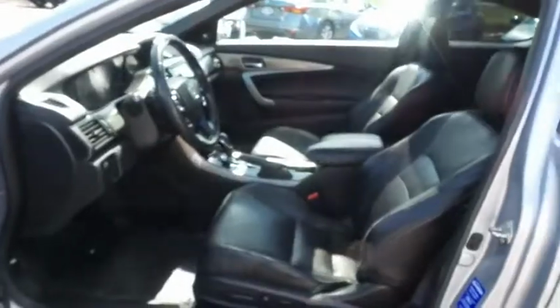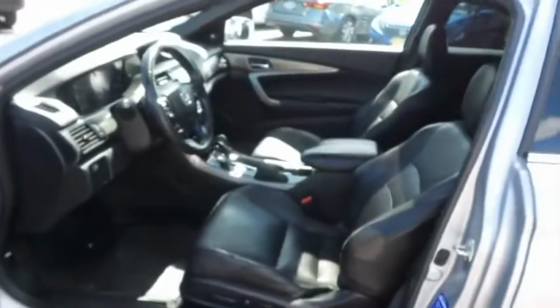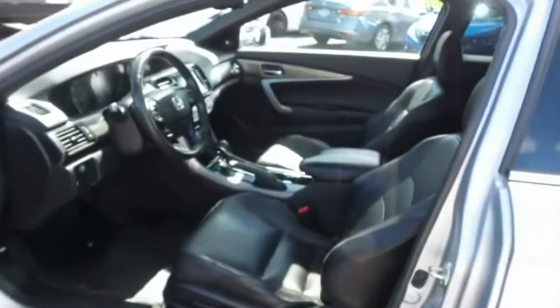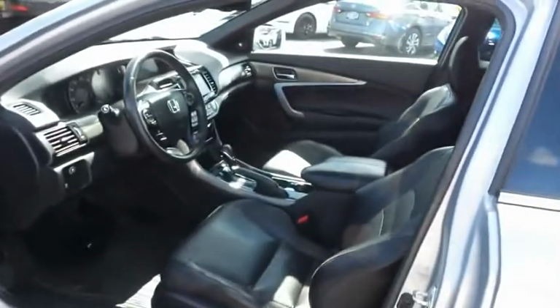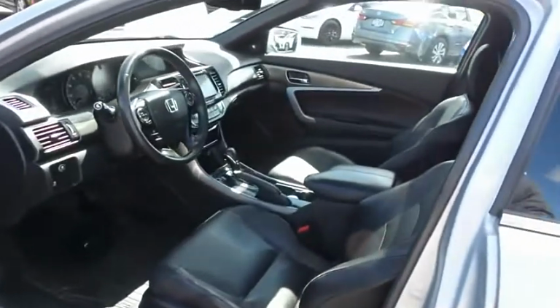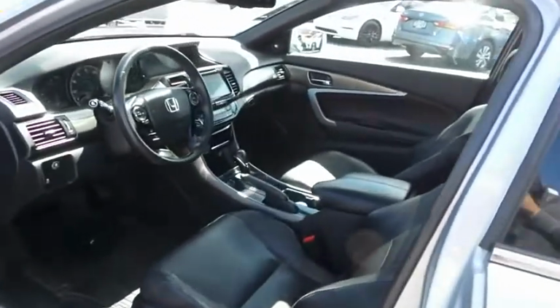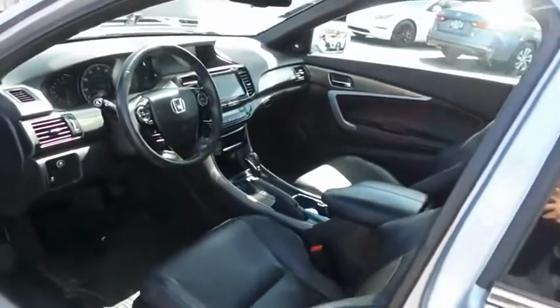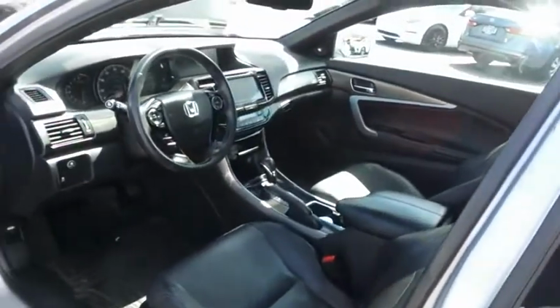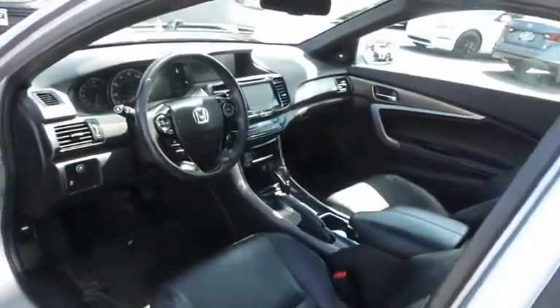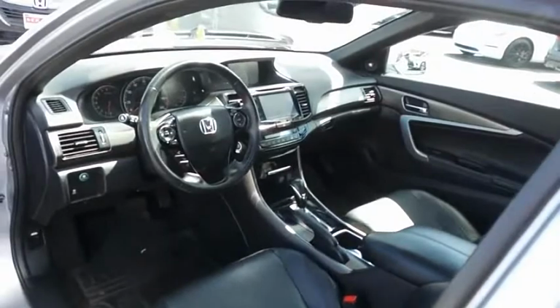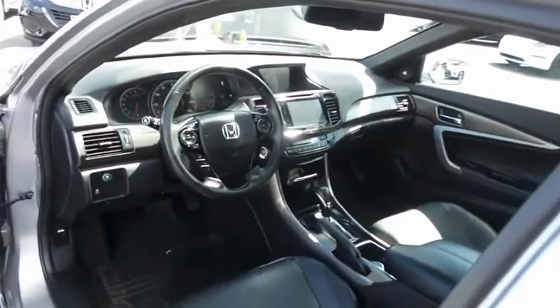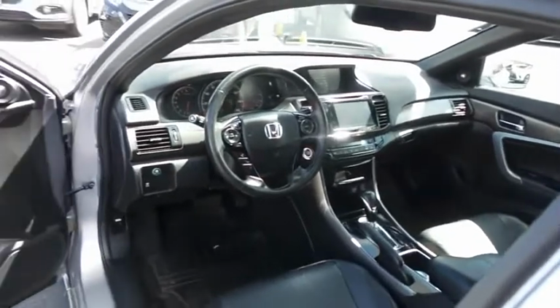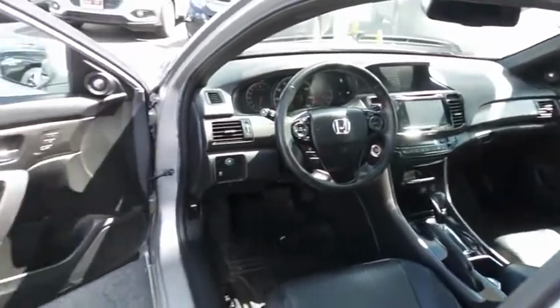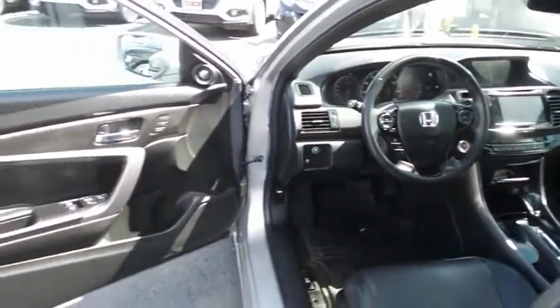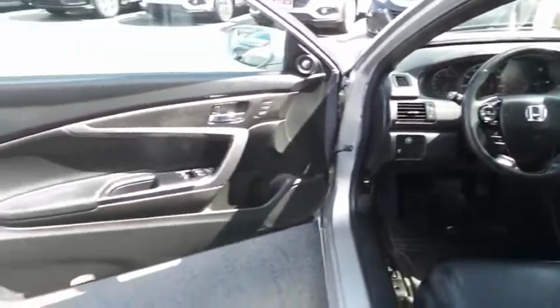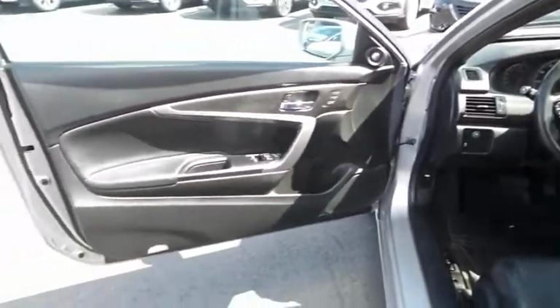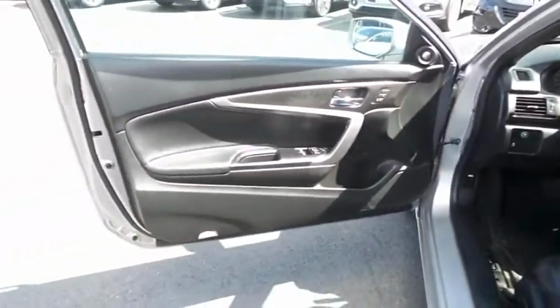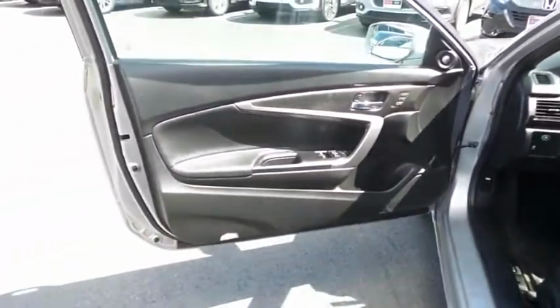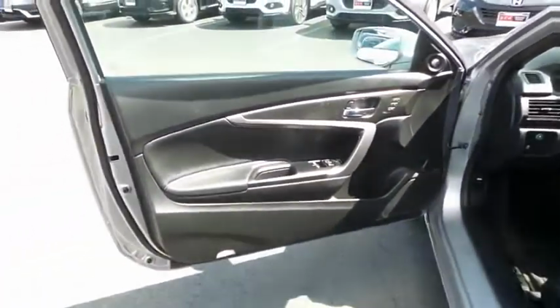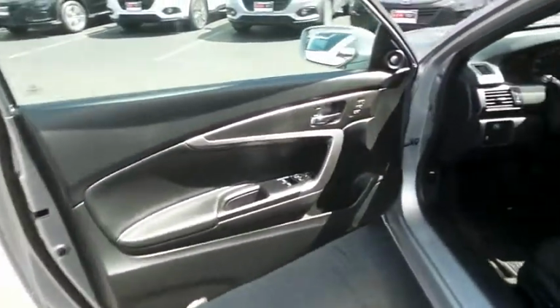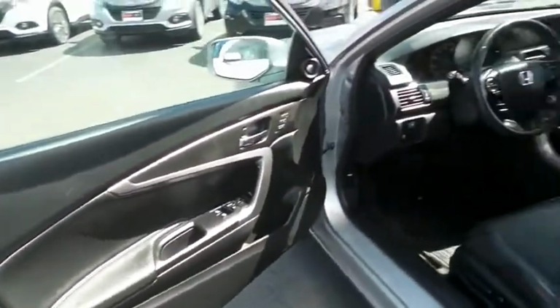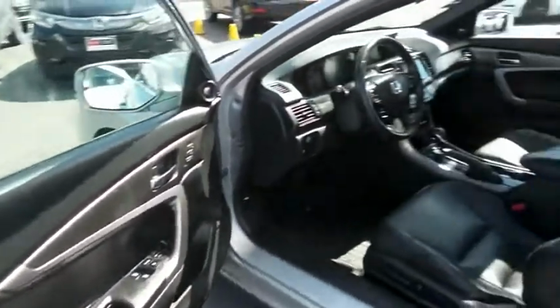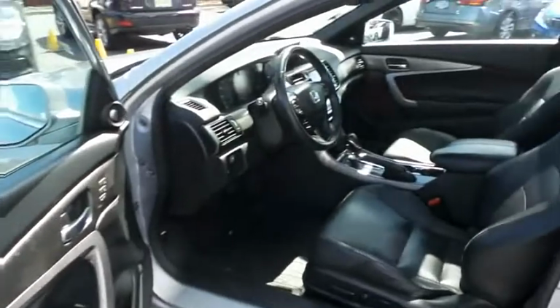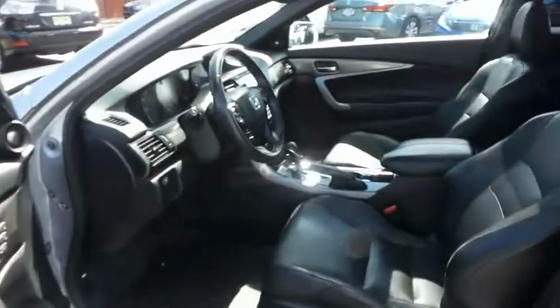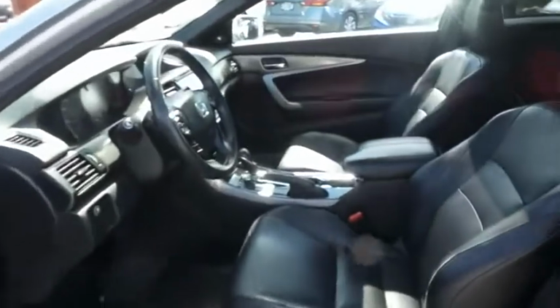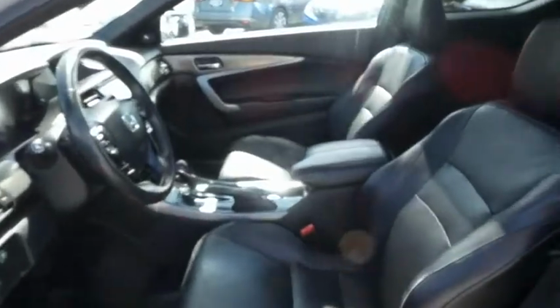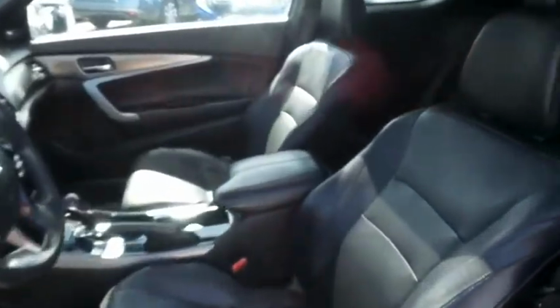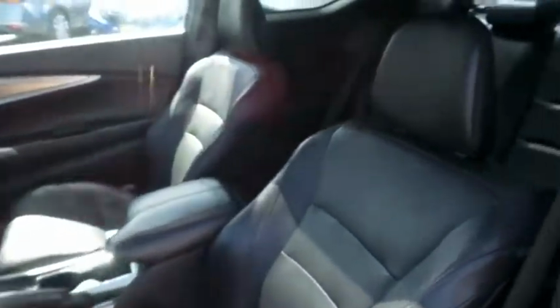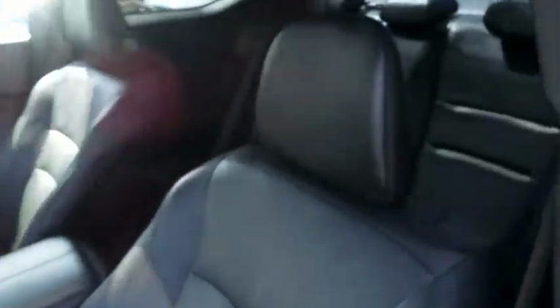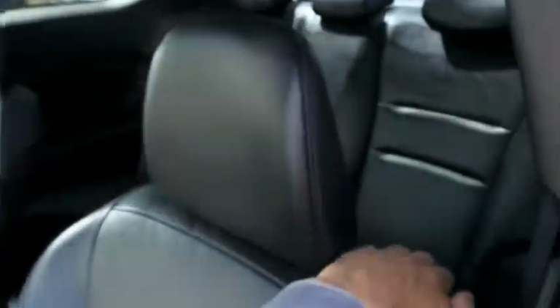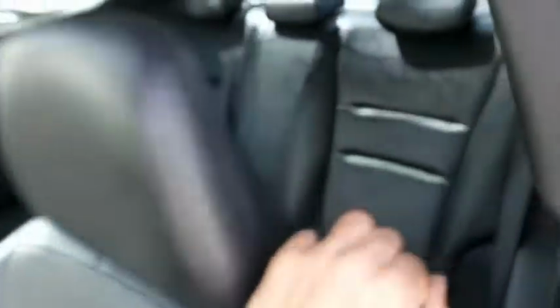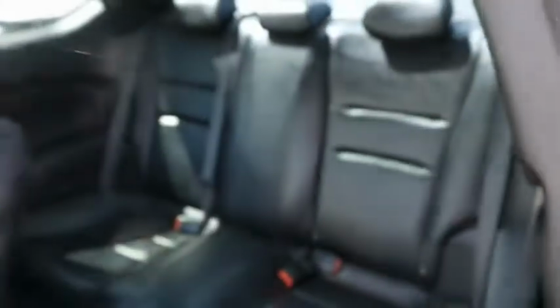The black leather seats are in excellent condition. This Accord's interior is extra clean. This coupe comfortably seats five with sport bucket seating.